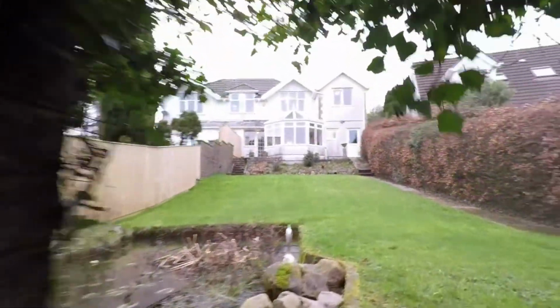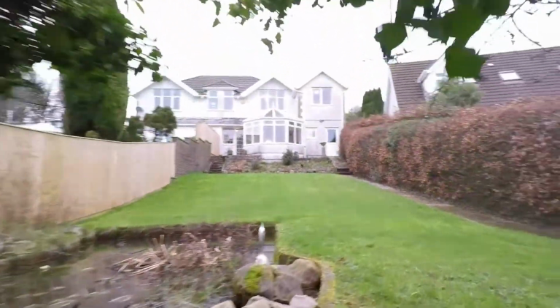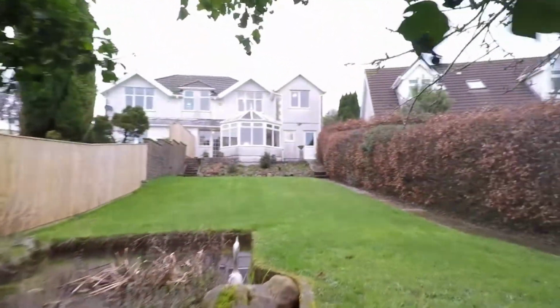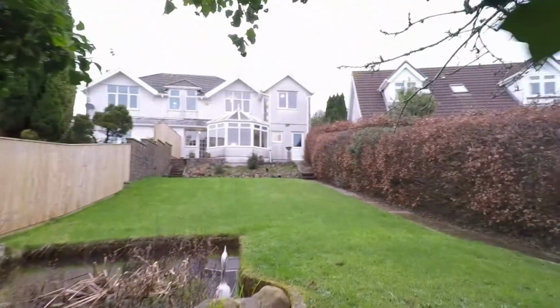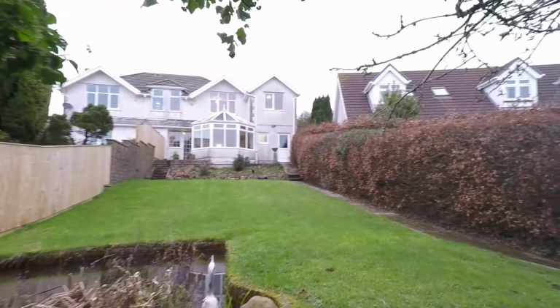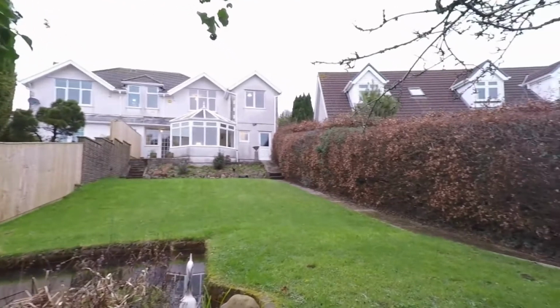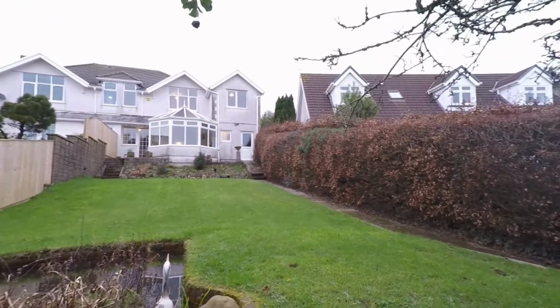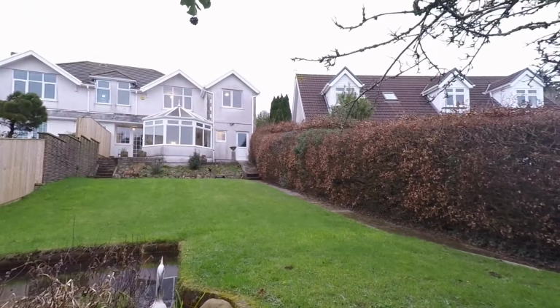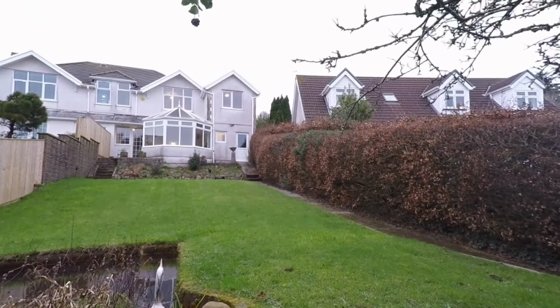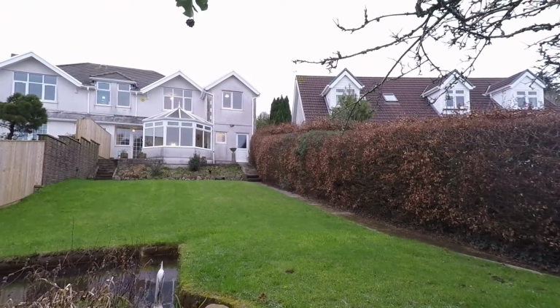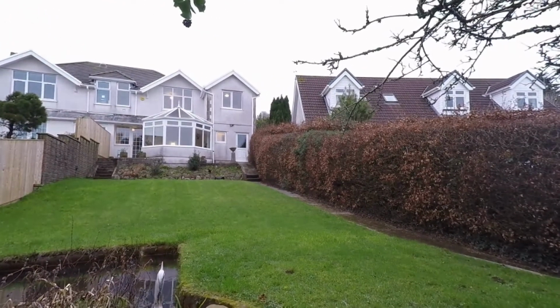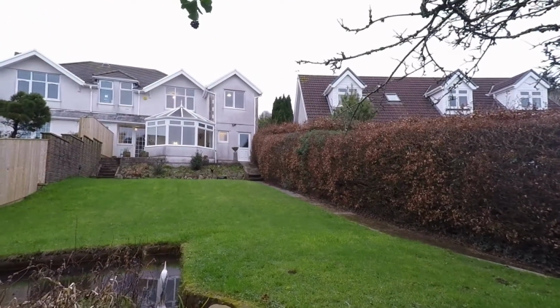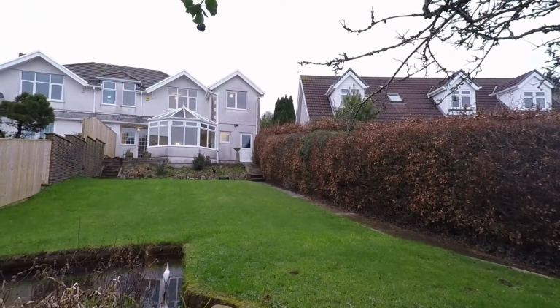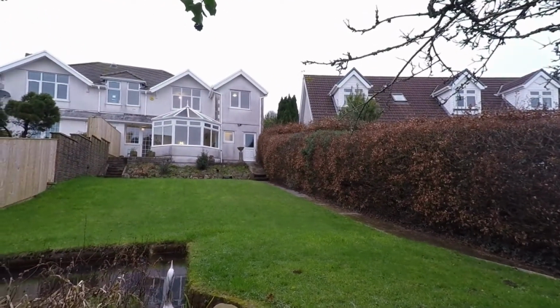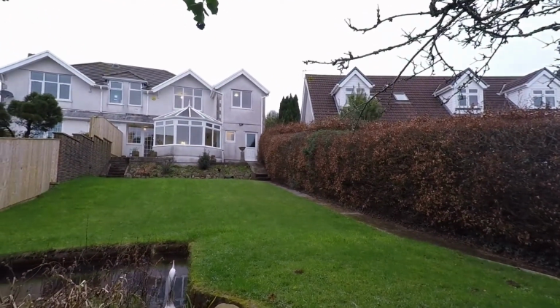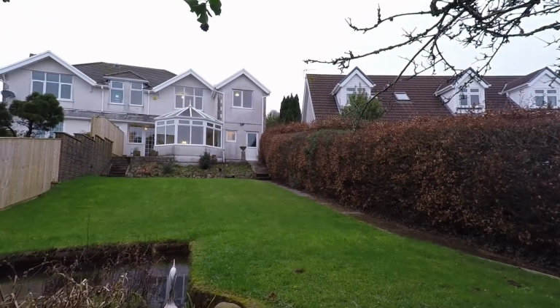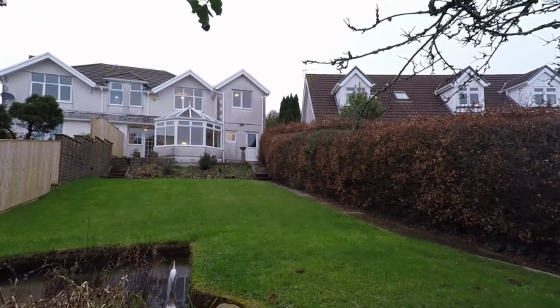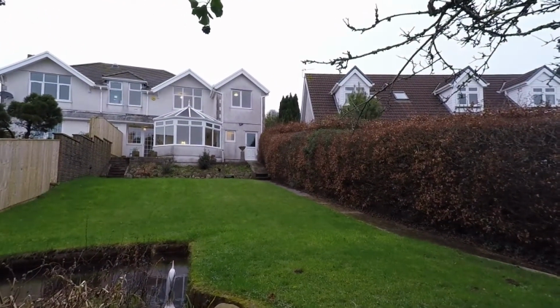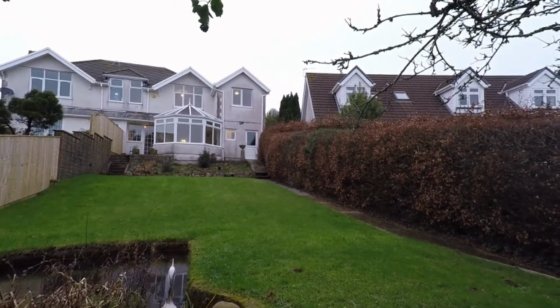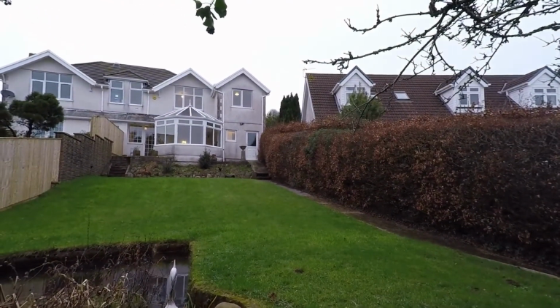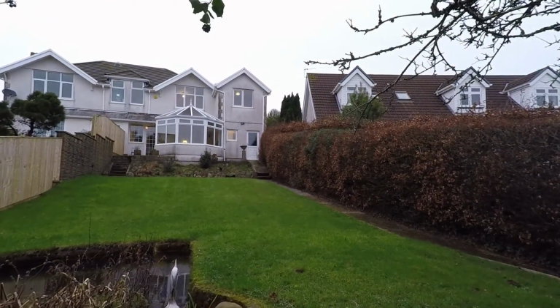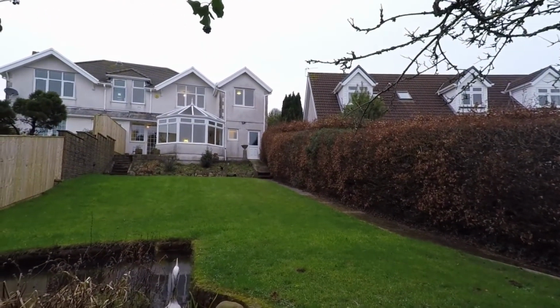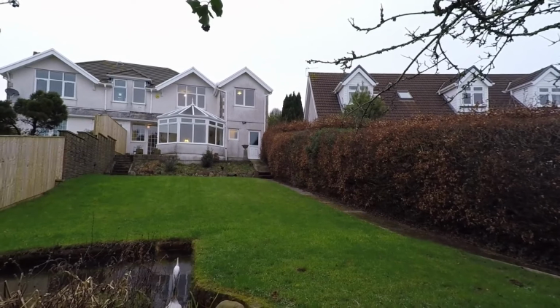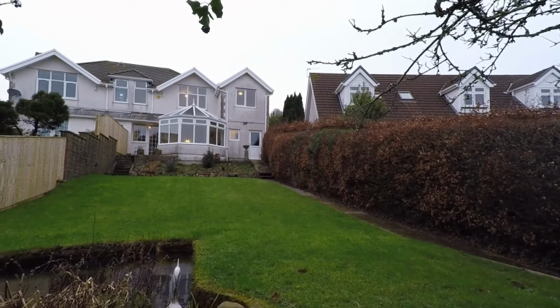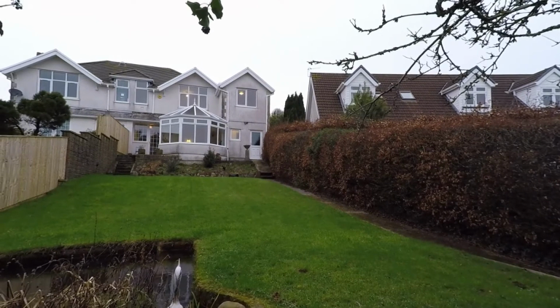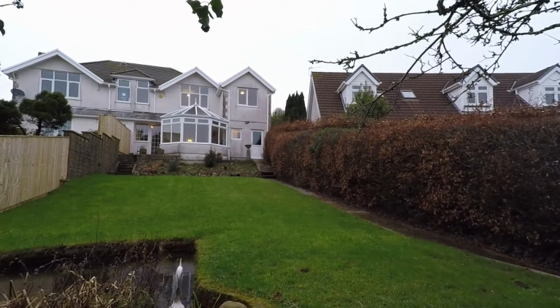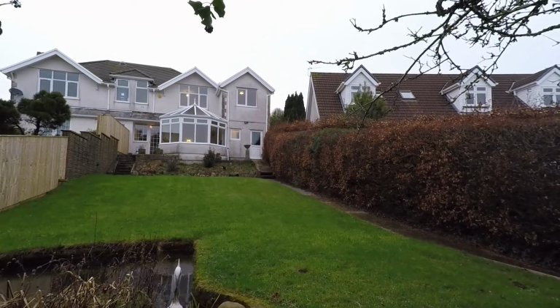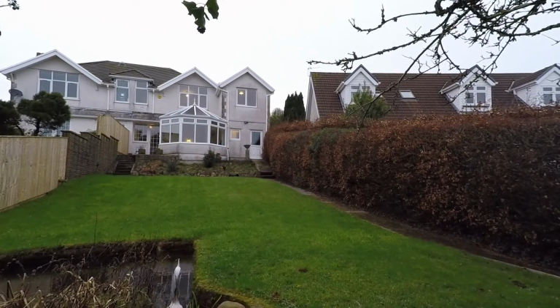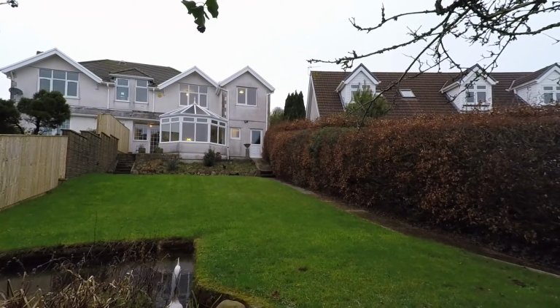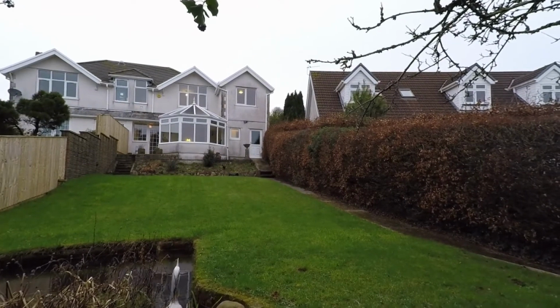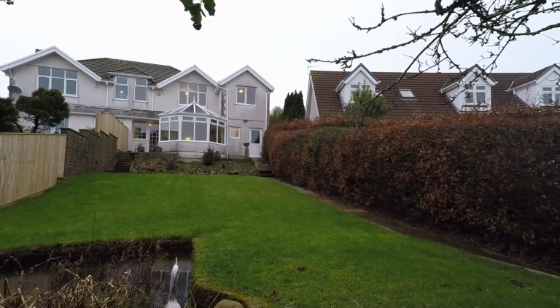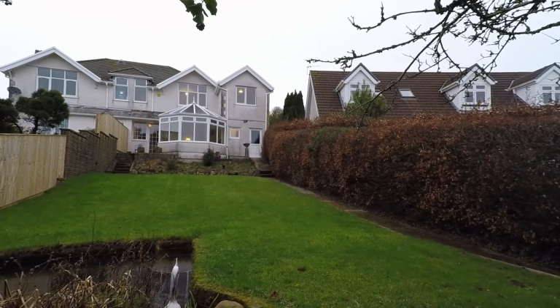If you'd like to arrange a viewing of this property, please don't hesitate to contact the Pinkmove team and we'll be more than happy to arrange a time and date for you to view. Thanks for watching.